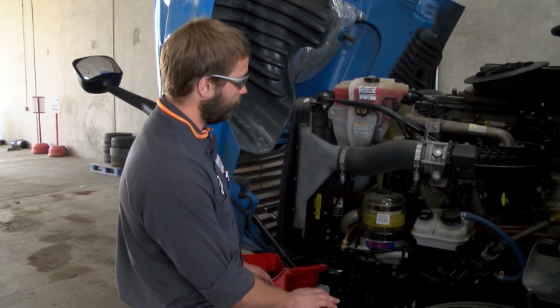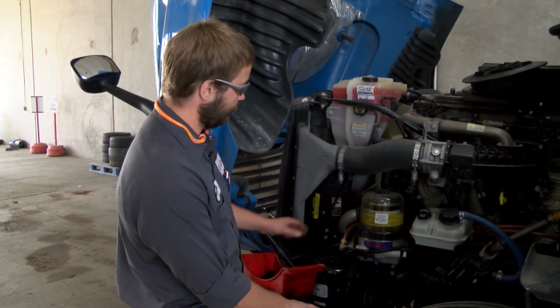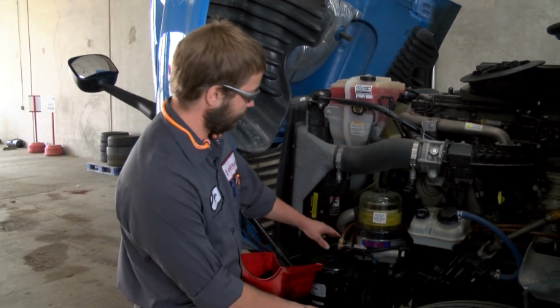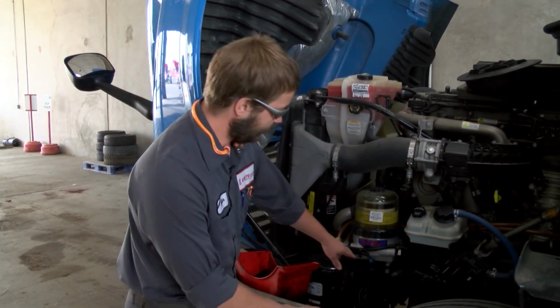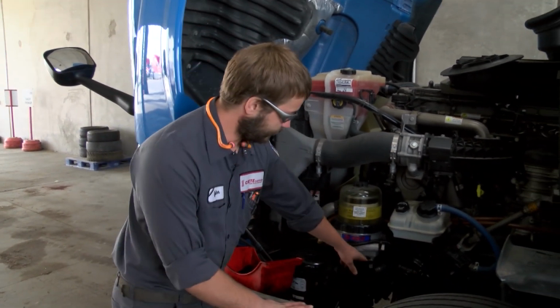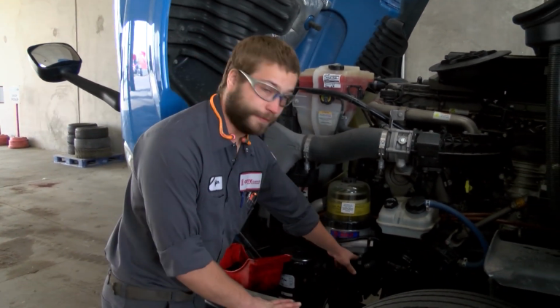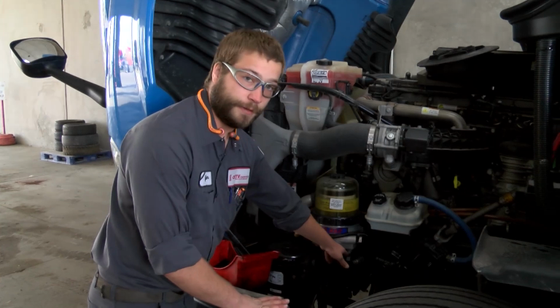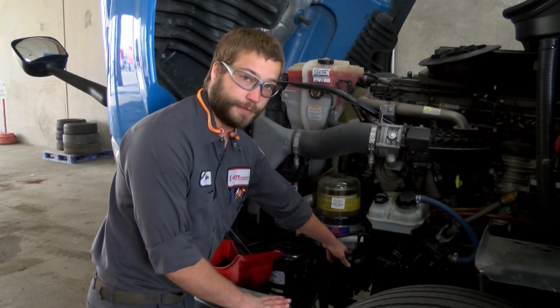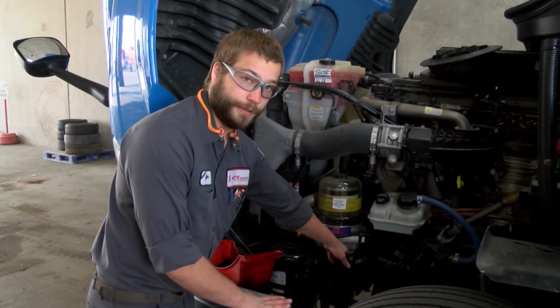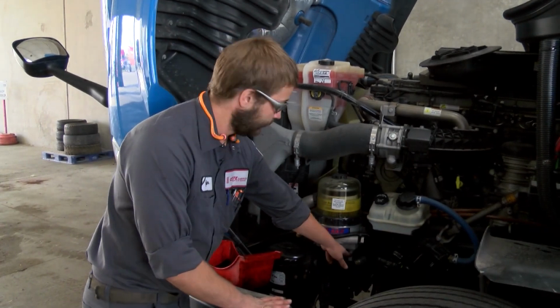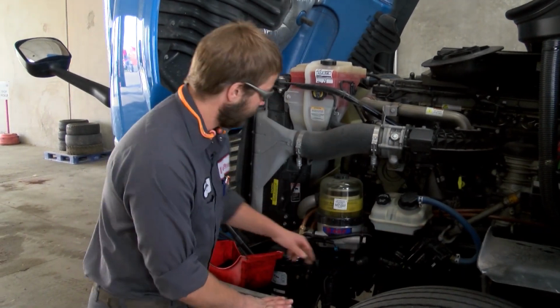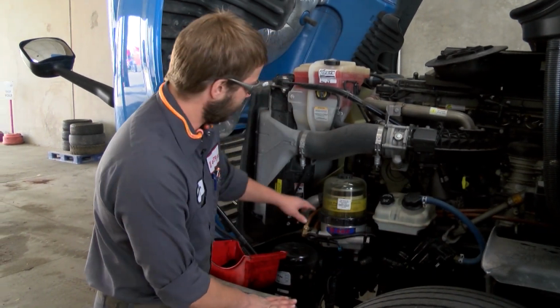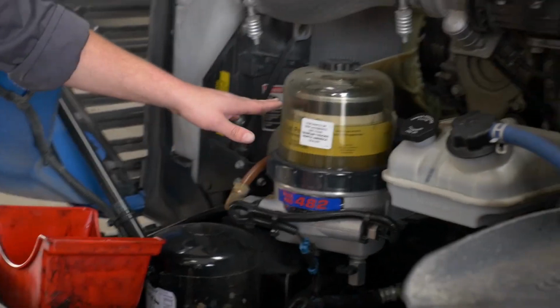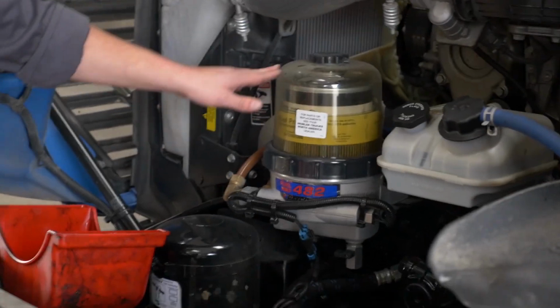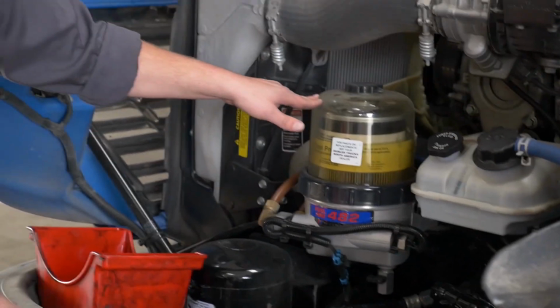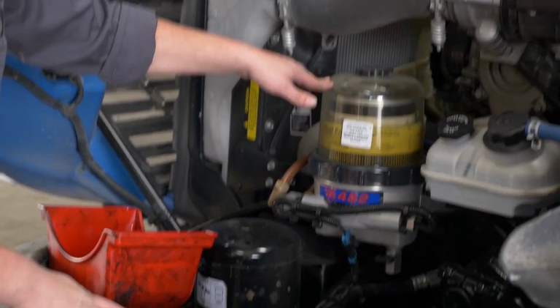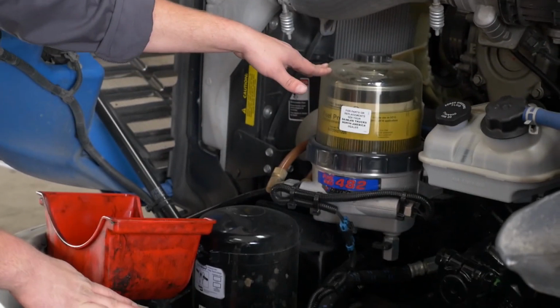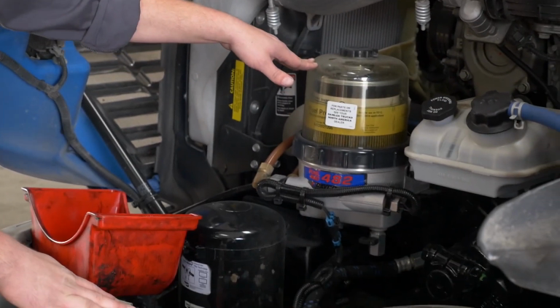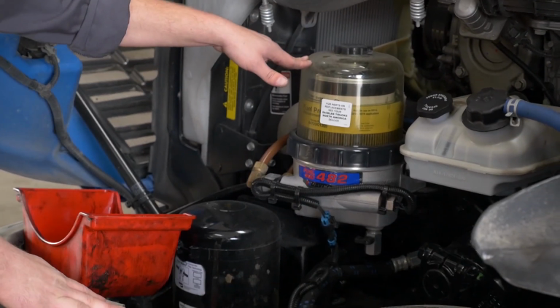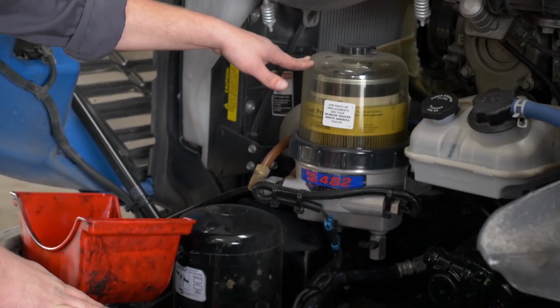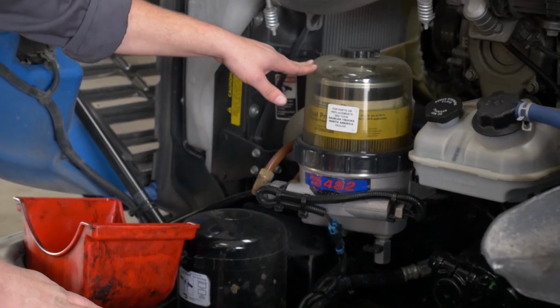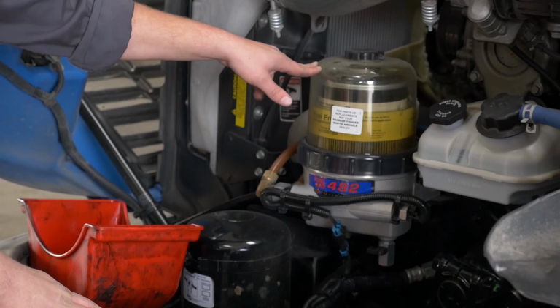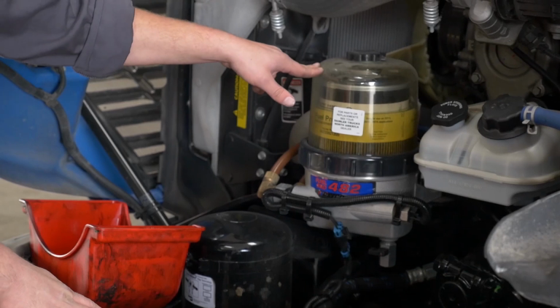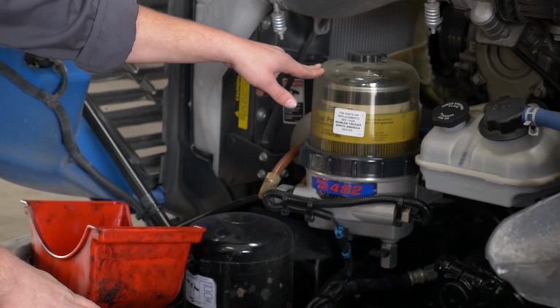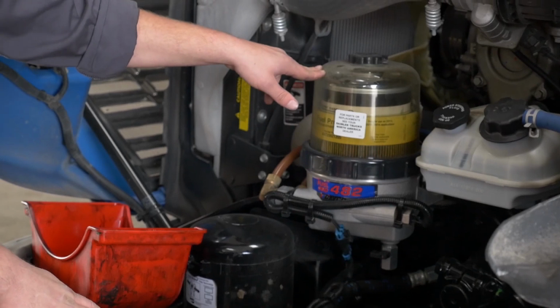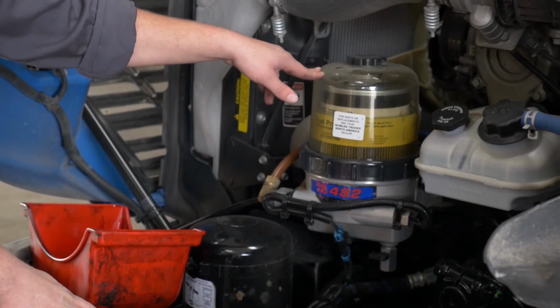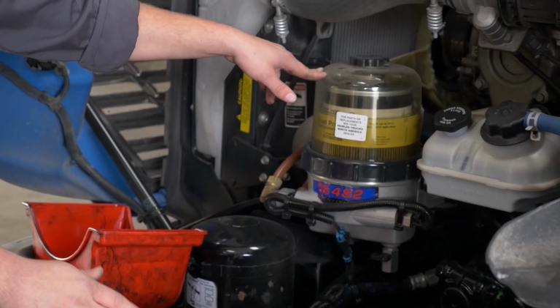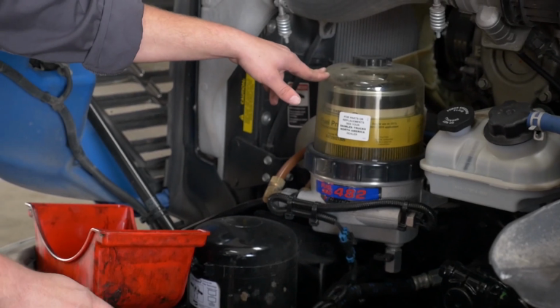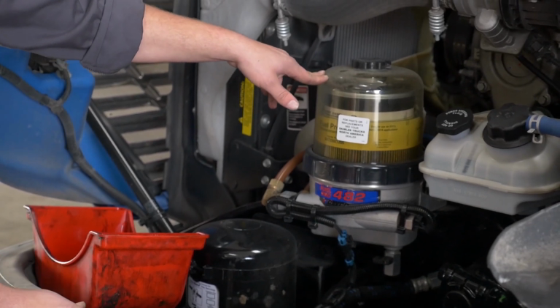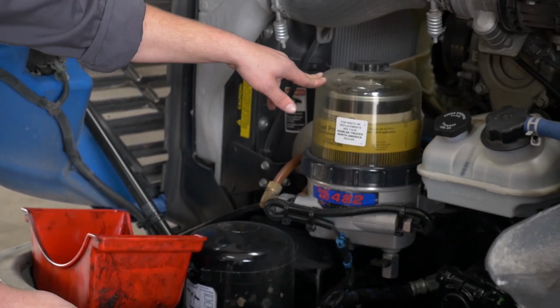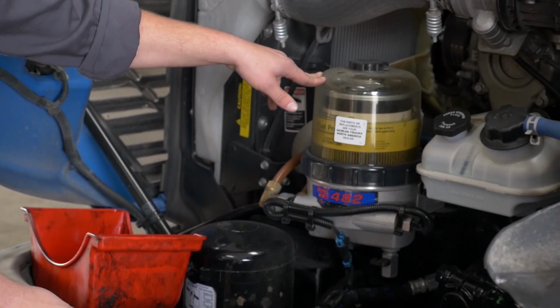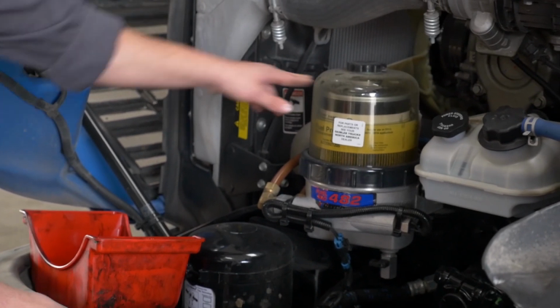All of them have a drain valve down here. When this filter fills up it's a good idea to get in the shop and get it changed, but sometimes you have to drain it out so that you can get going again.